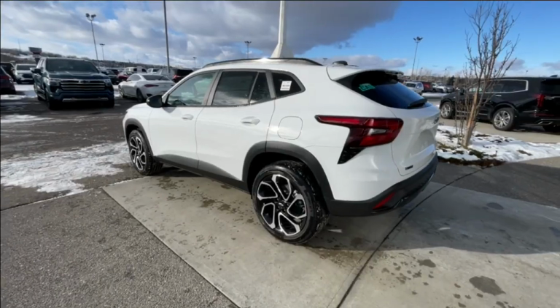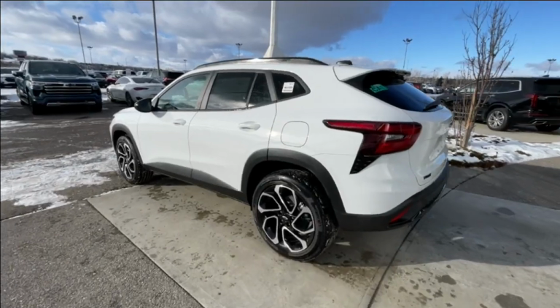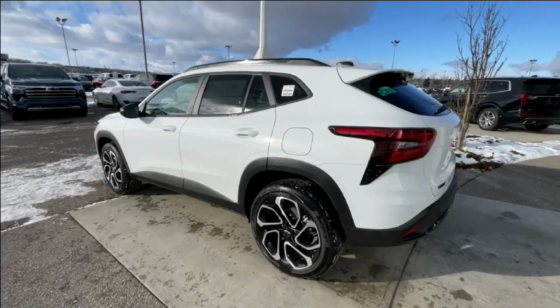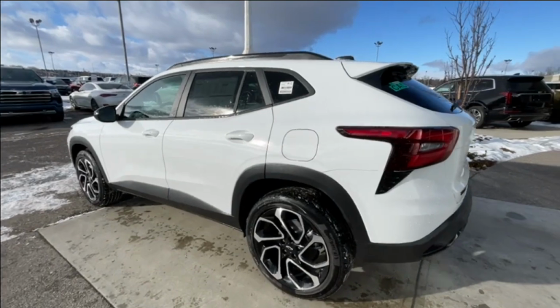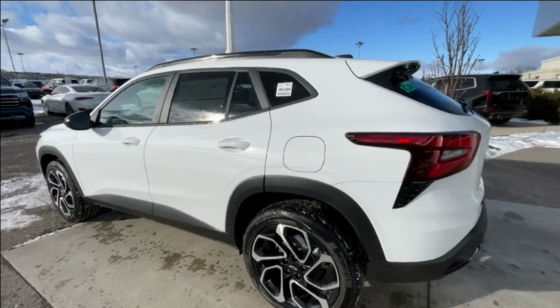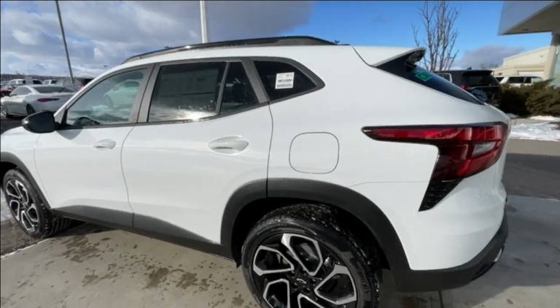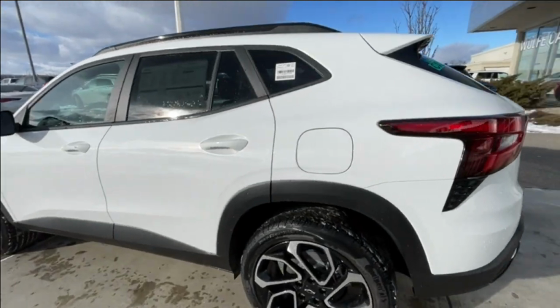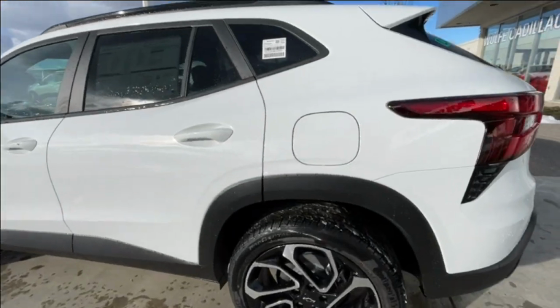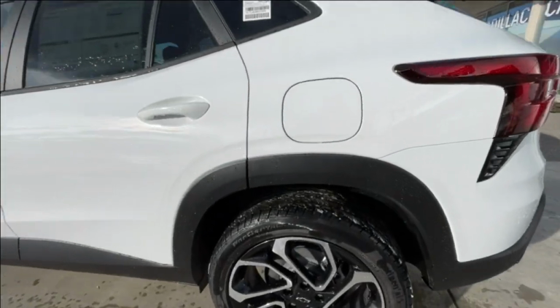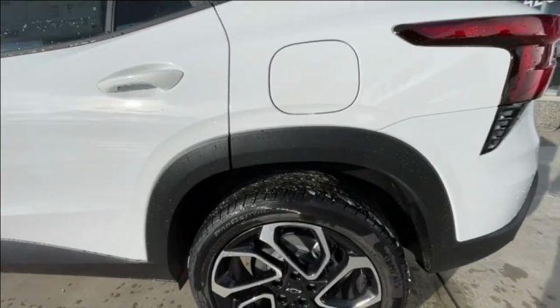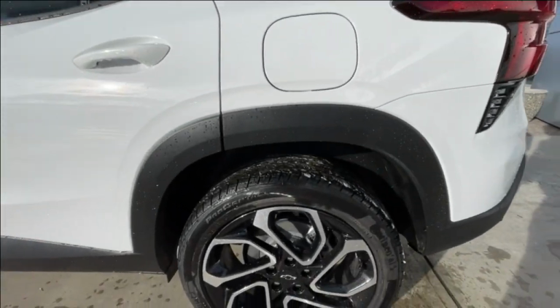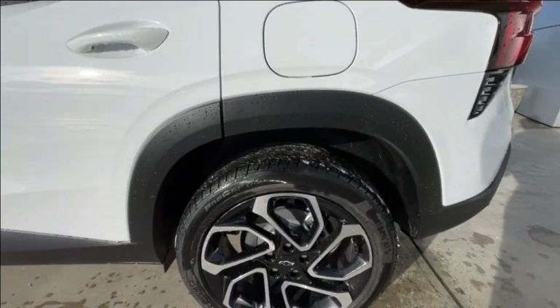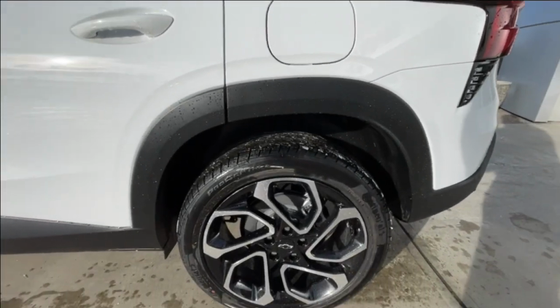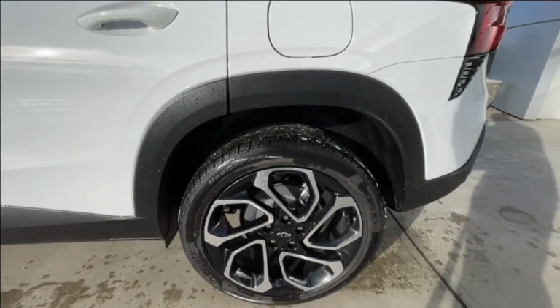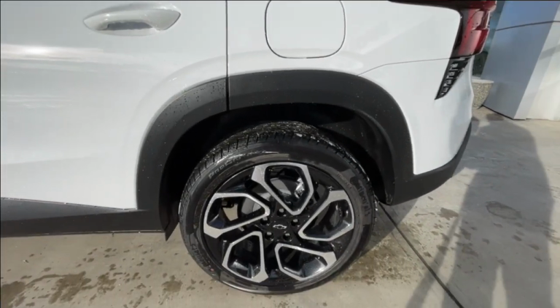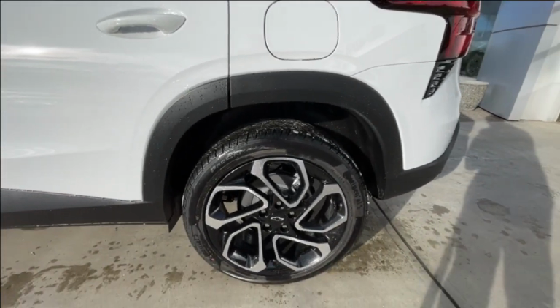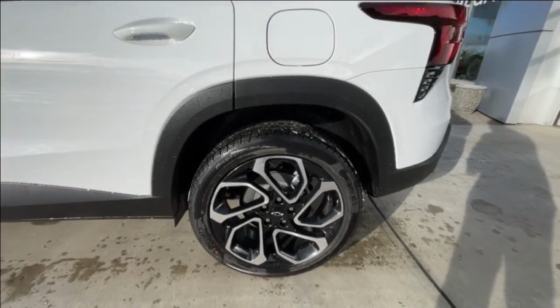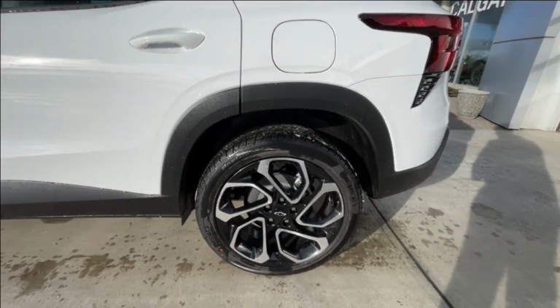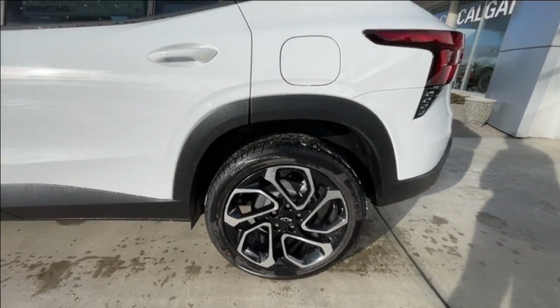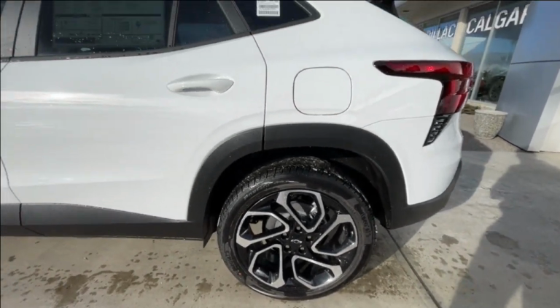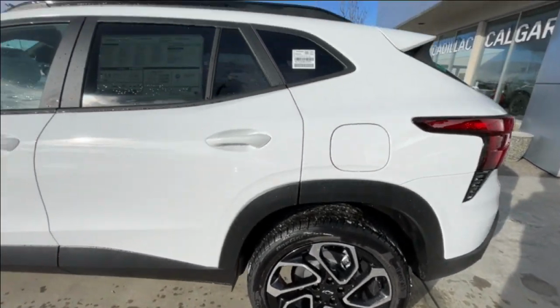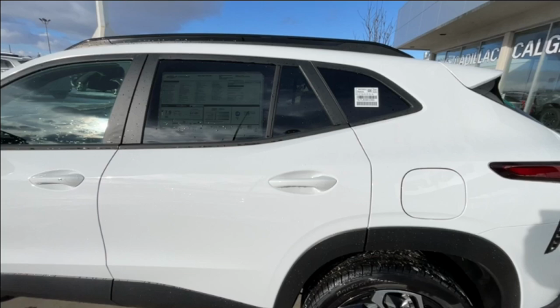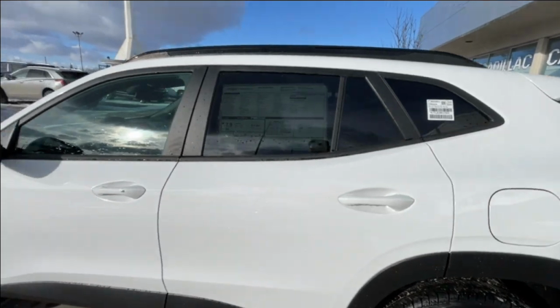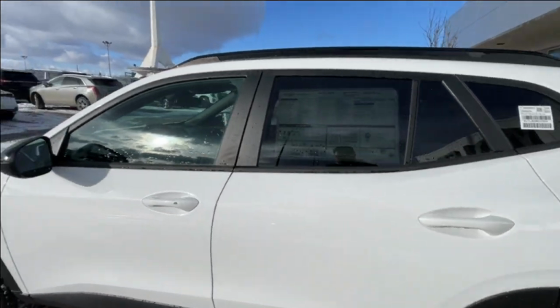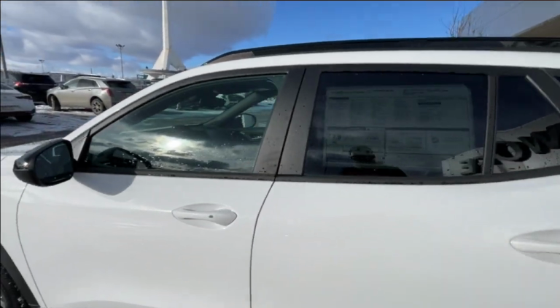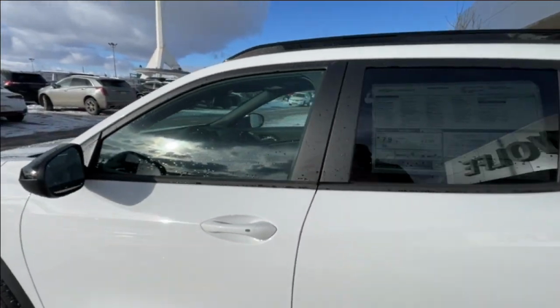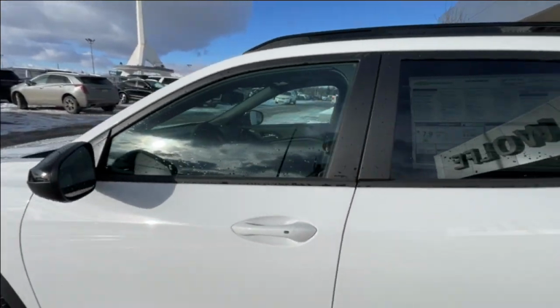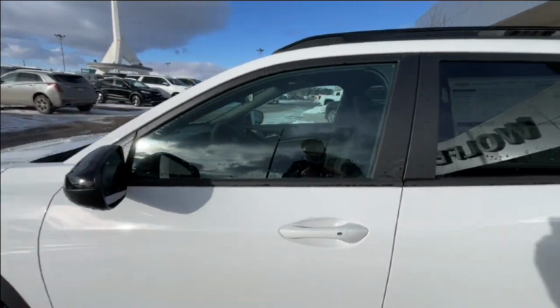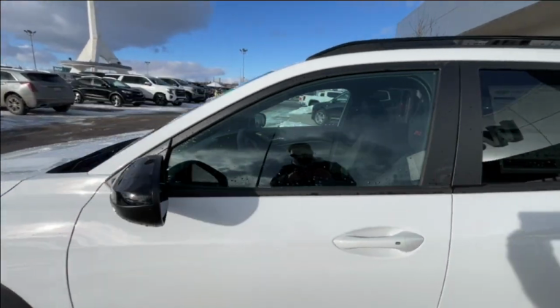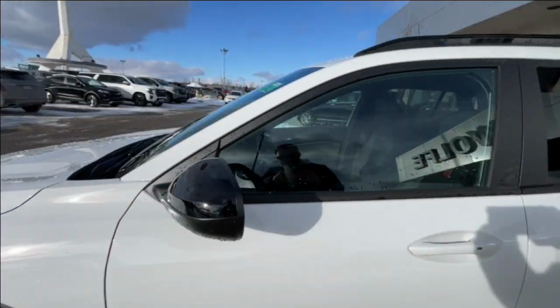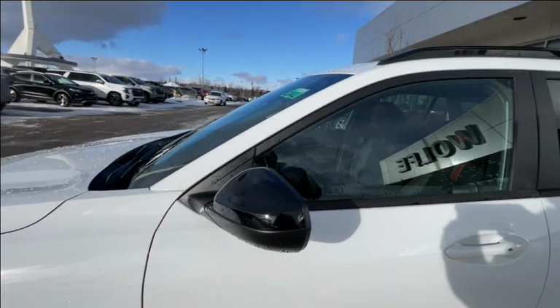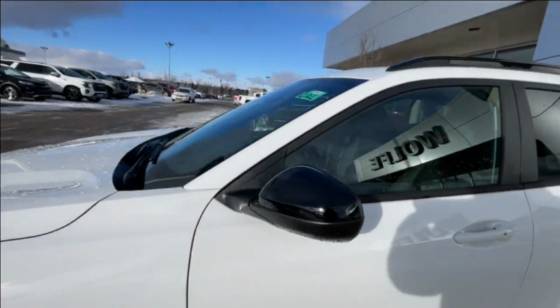Taking a look at the exterior of the Trax, starting off with the 19-inch wheels paired up with Continental Pro Contact tires. Moving right along, we have paint-matched door handles and blacked-out mirrors.